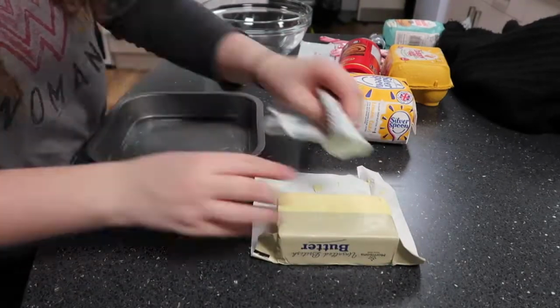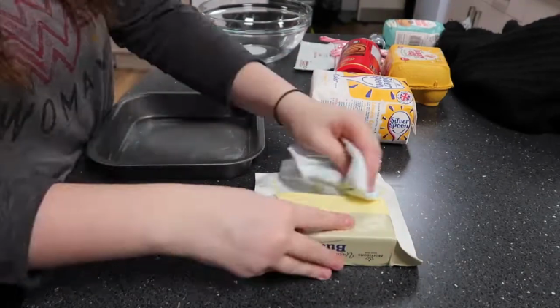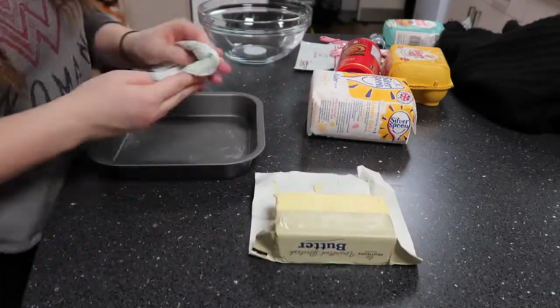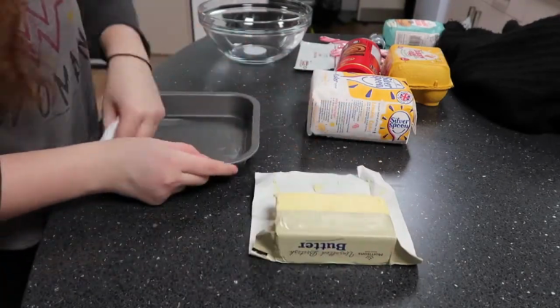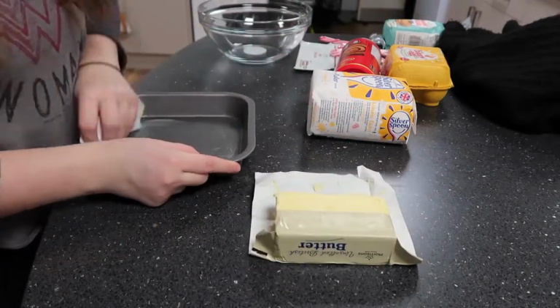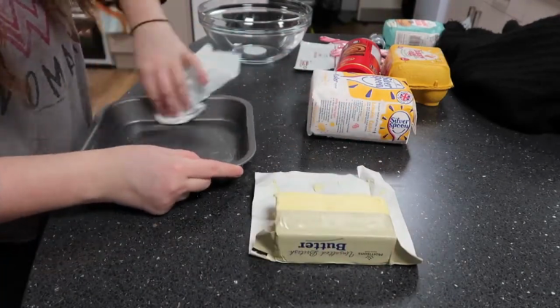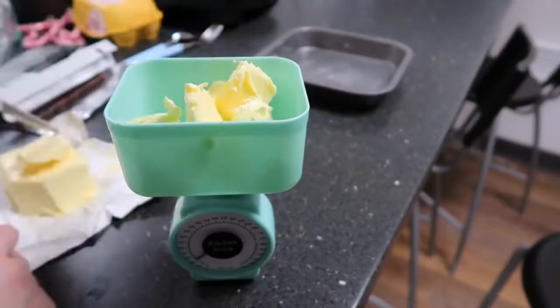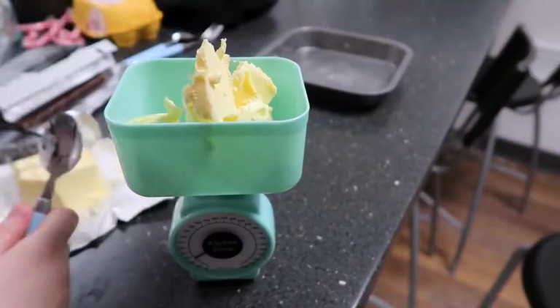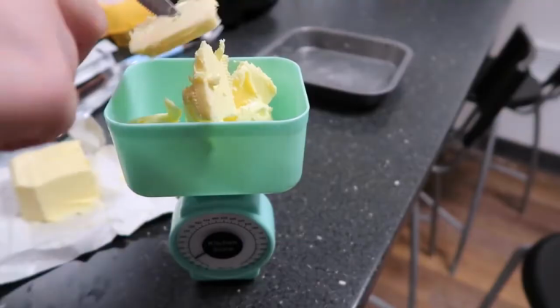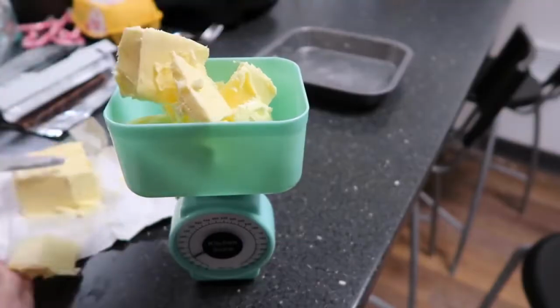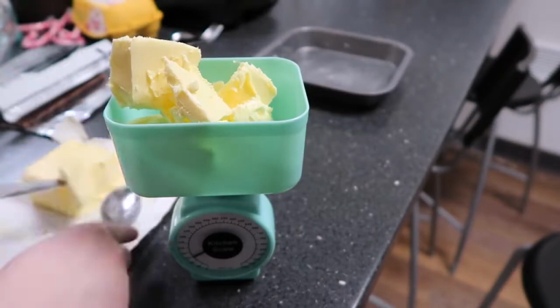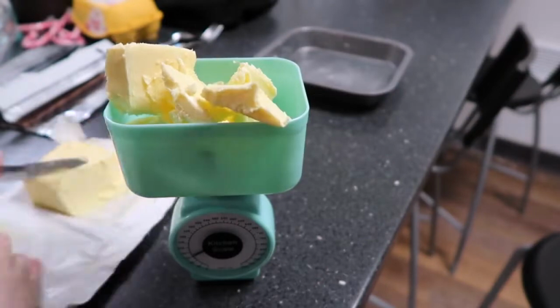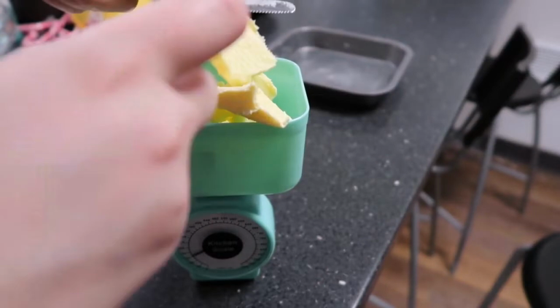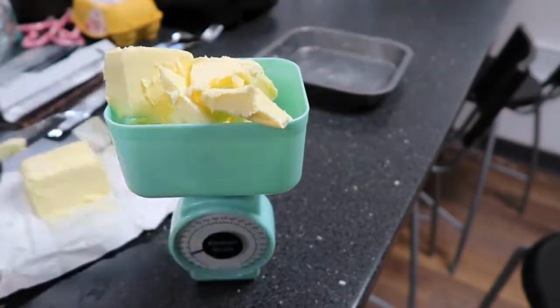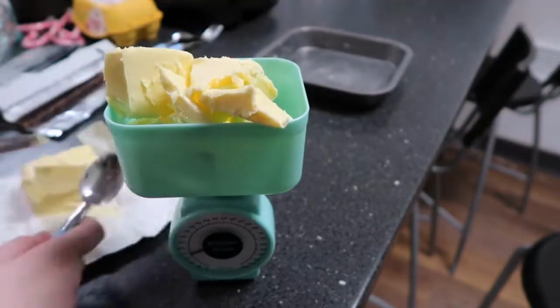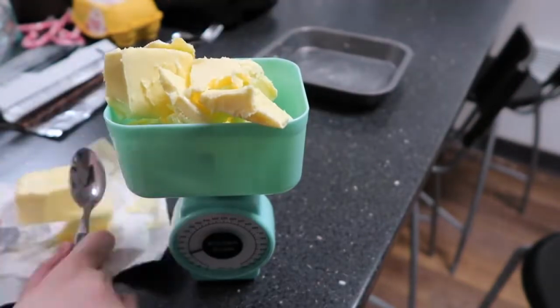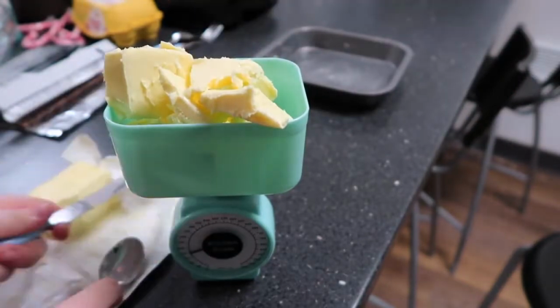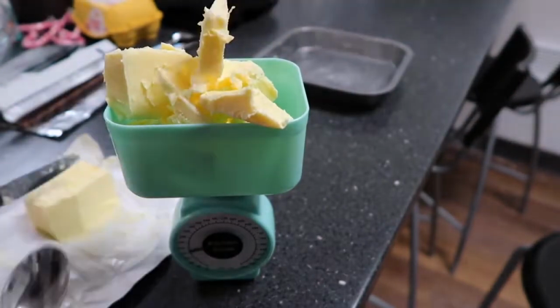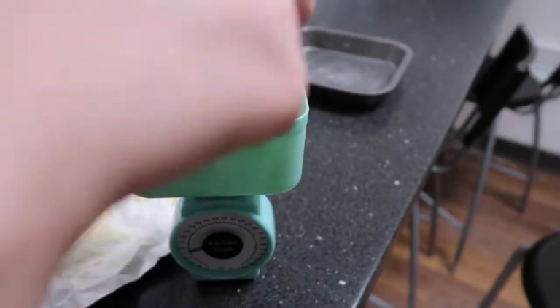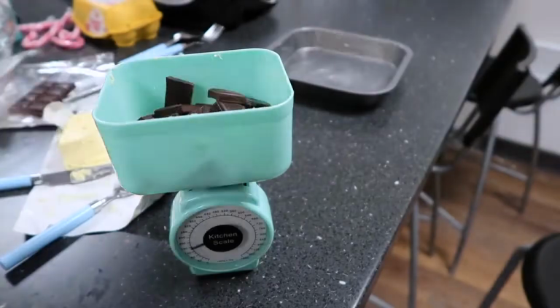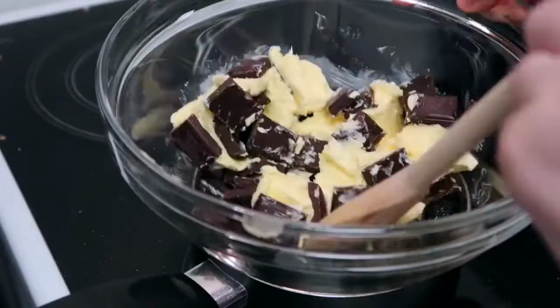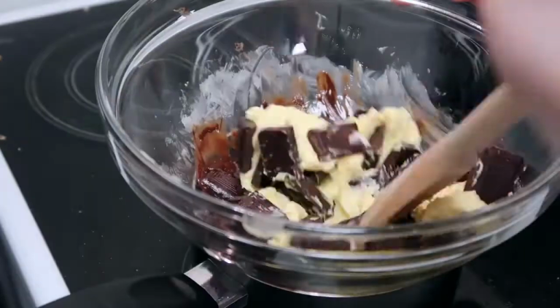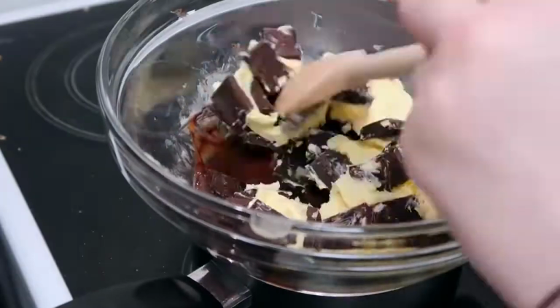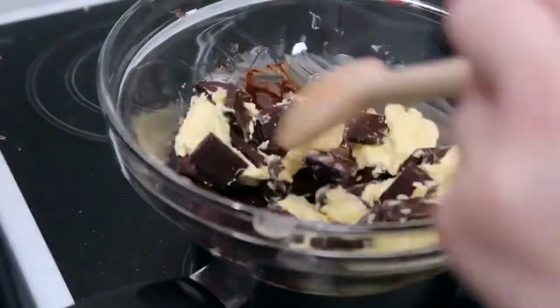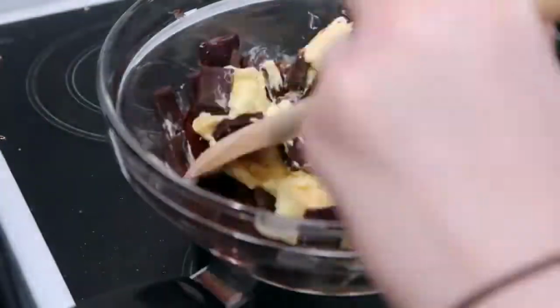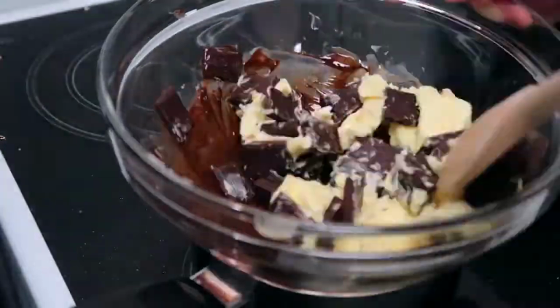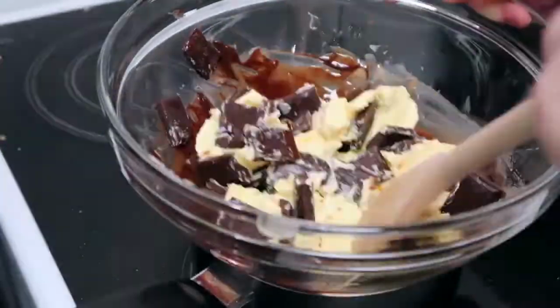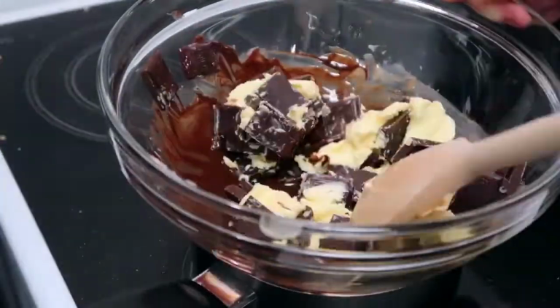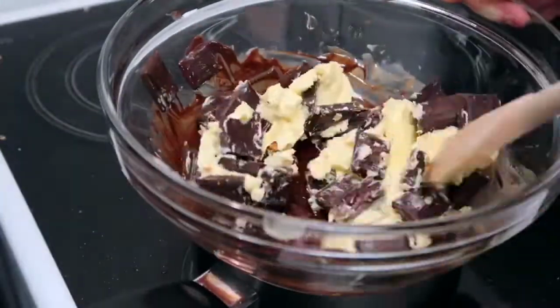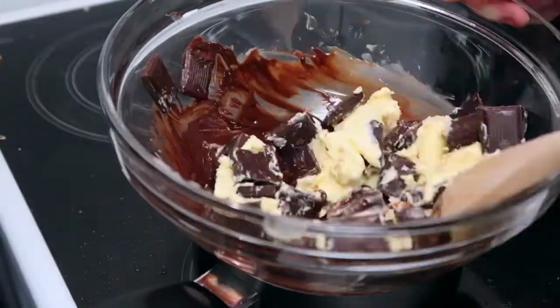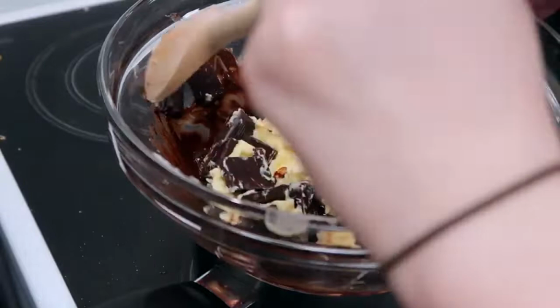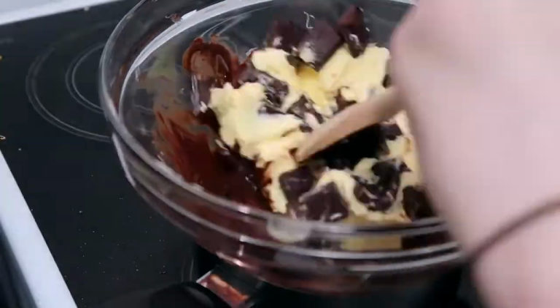Grease a cake tin with butter and ideally baking parchment as well, but I didn't have any and it still turned out okay. Next you'll need to weigh out the butter and chocolate and melt them in a bowl over a pan of simmering water.